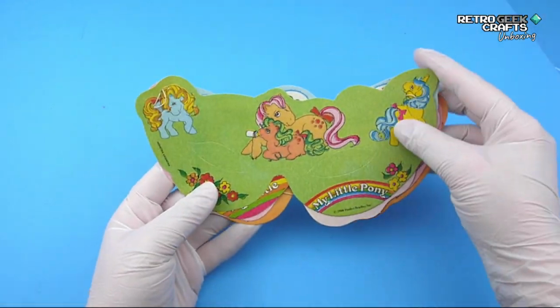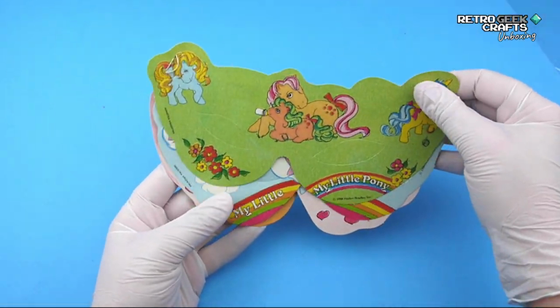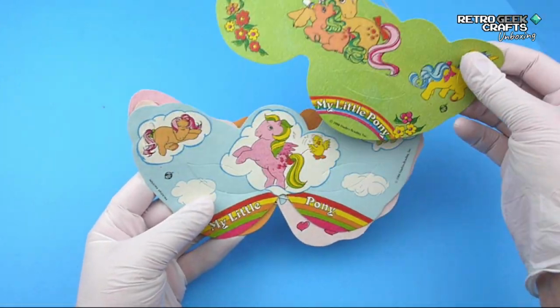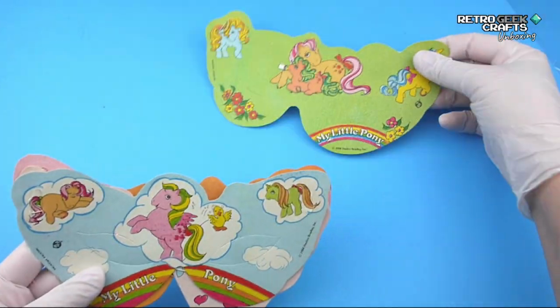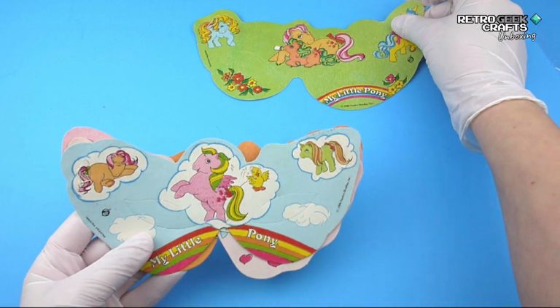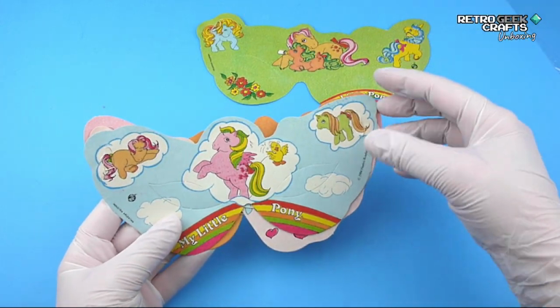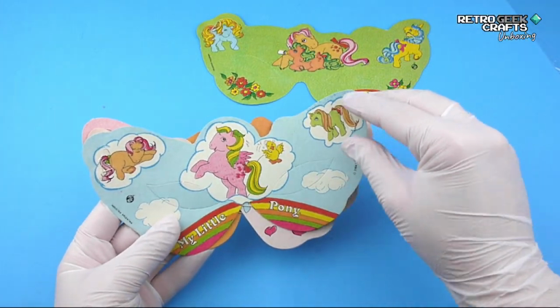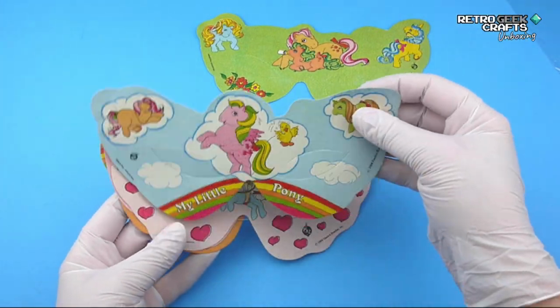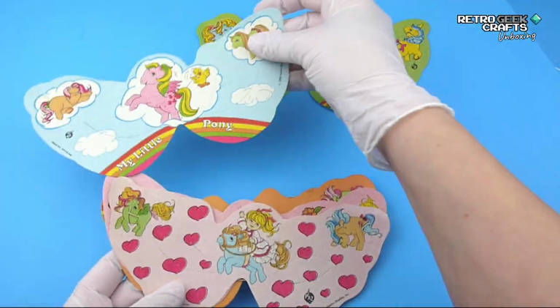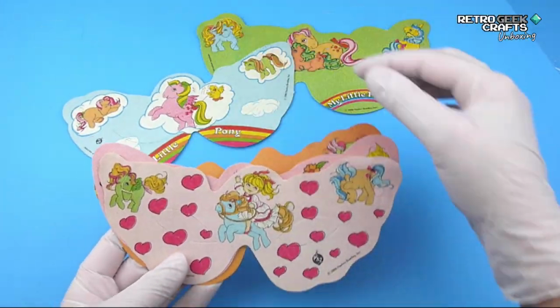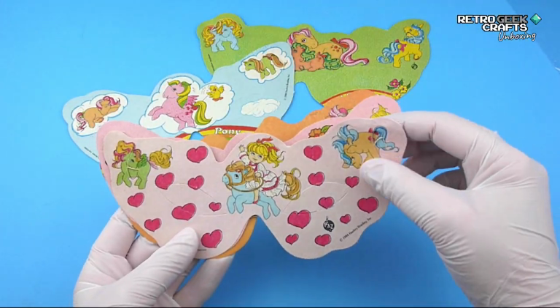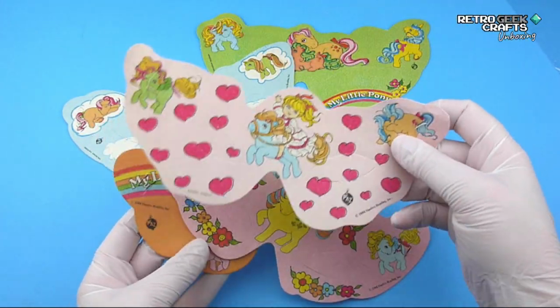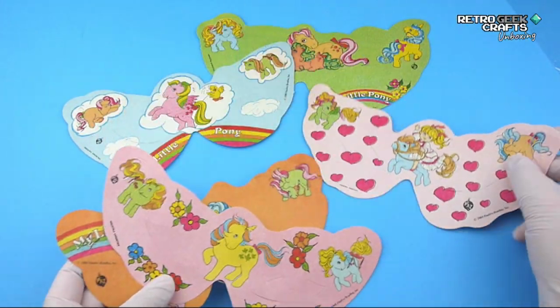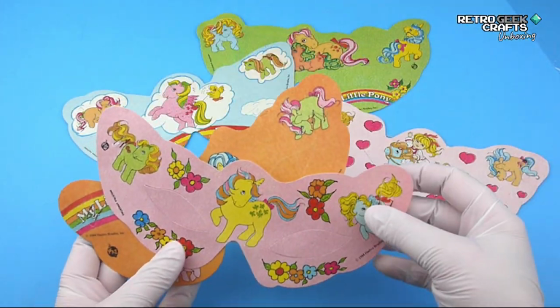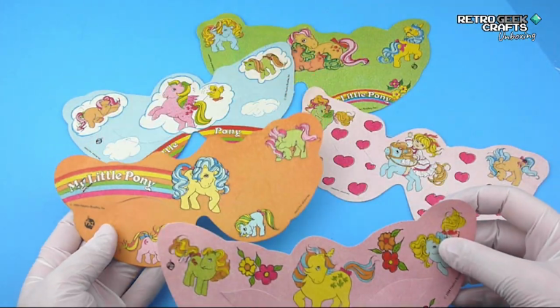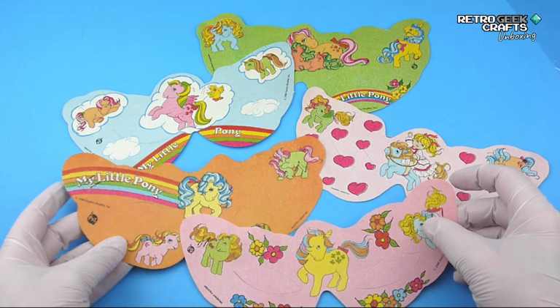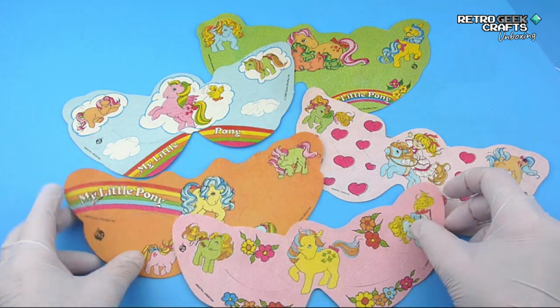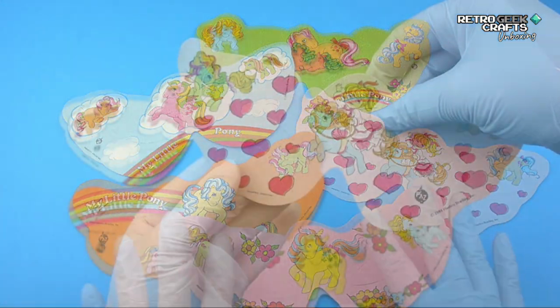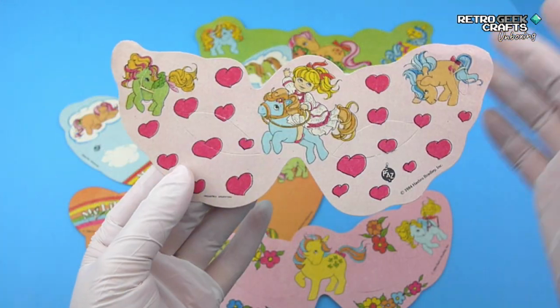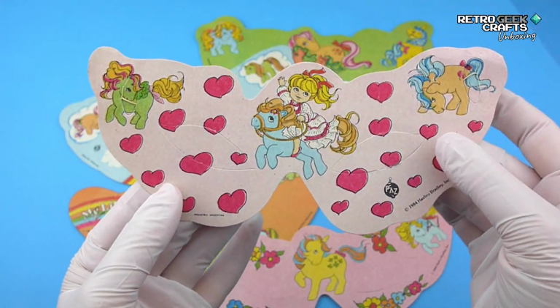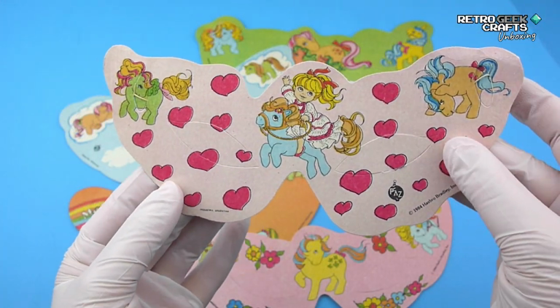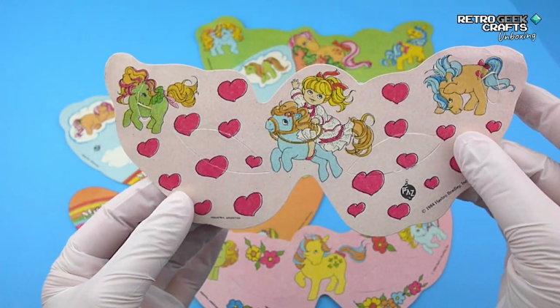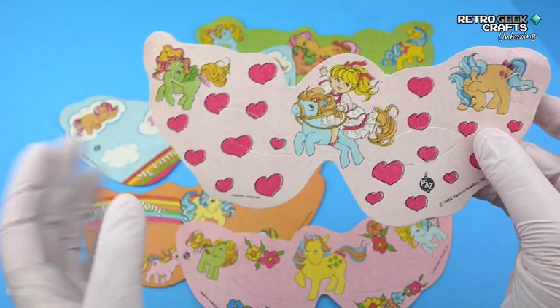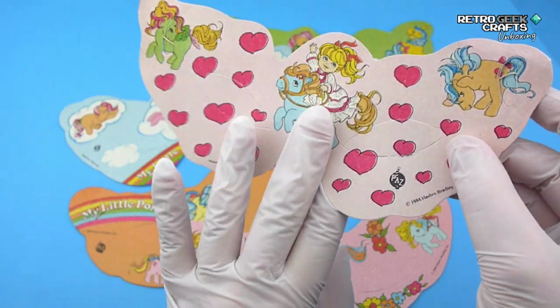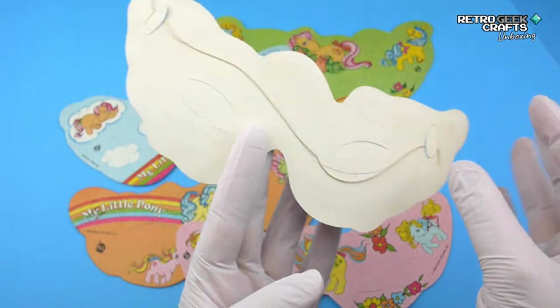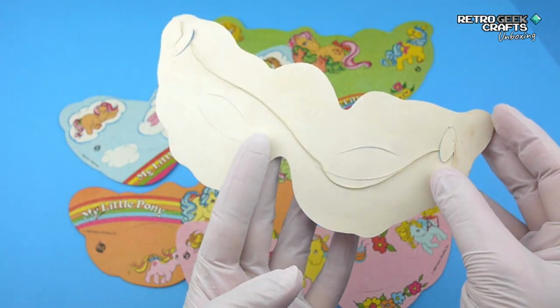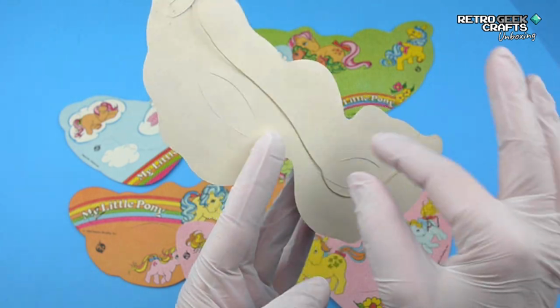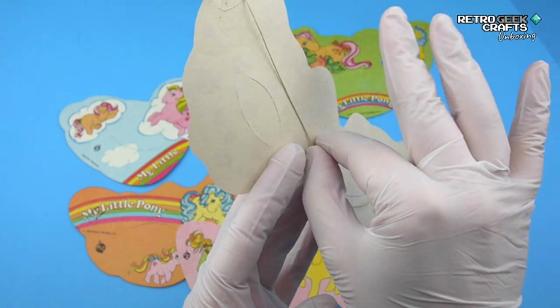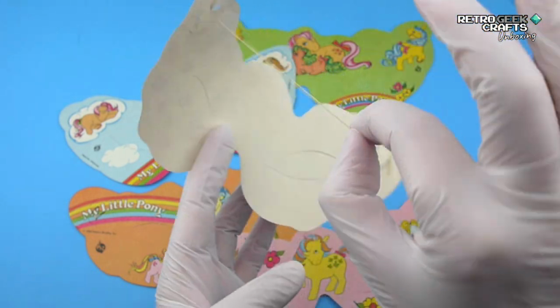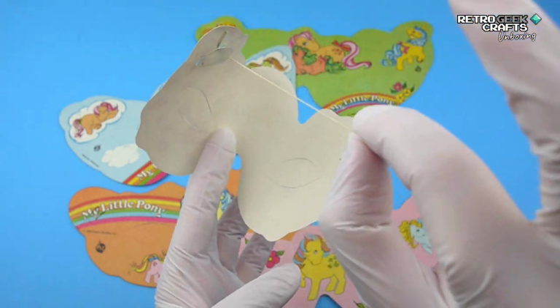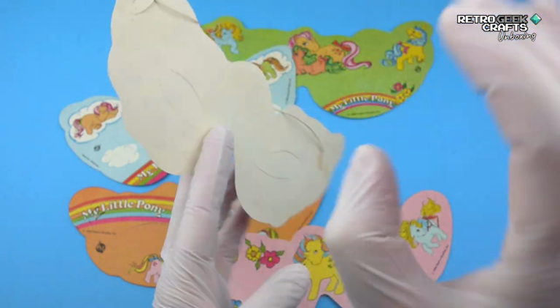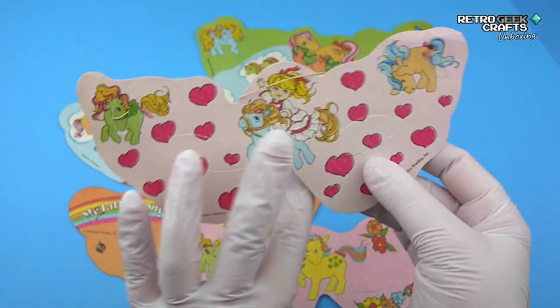The first thing we have here are some masks. There are five different models — I think that's all the ones that they produced. They were made in 1984 by Hasbro in Argentina, and the elastic is still working, which is always good.